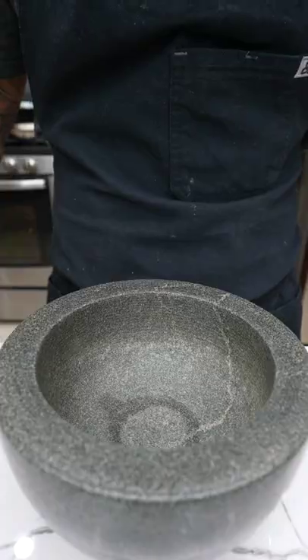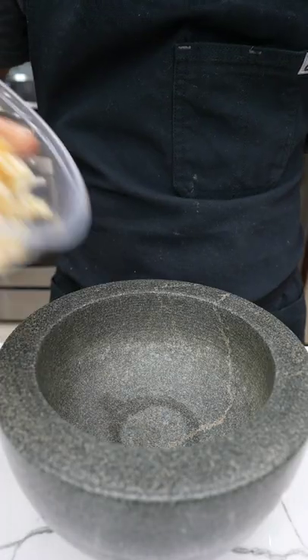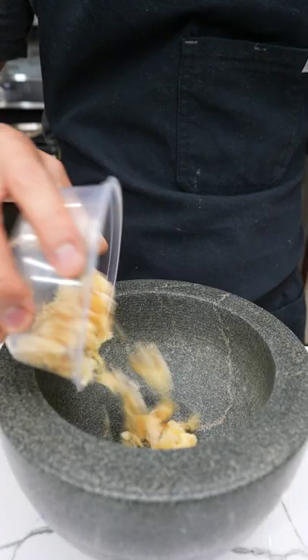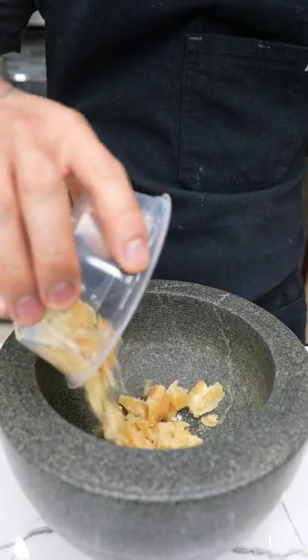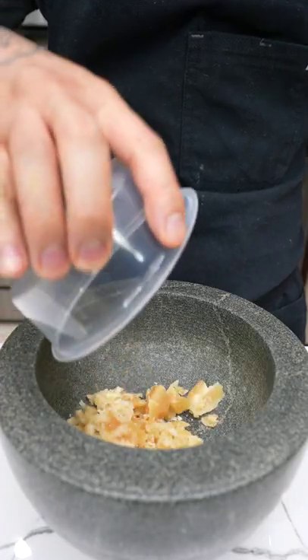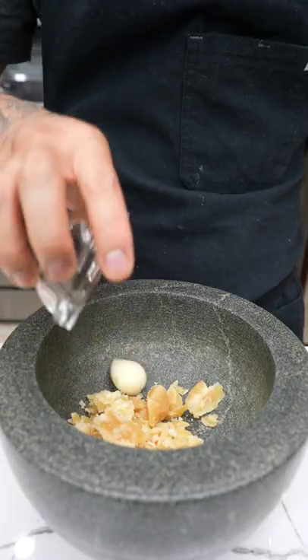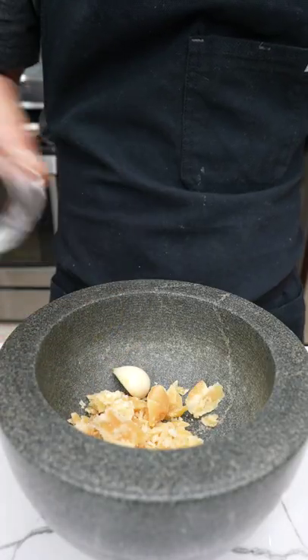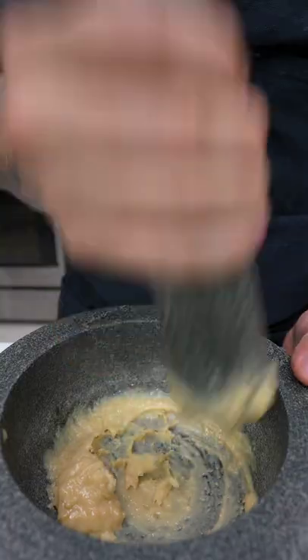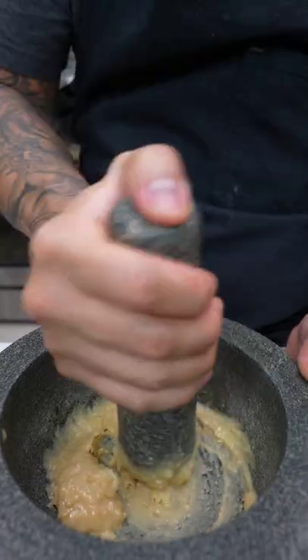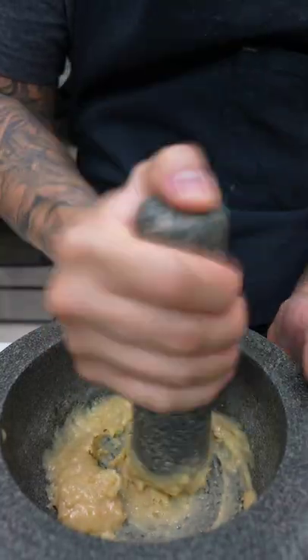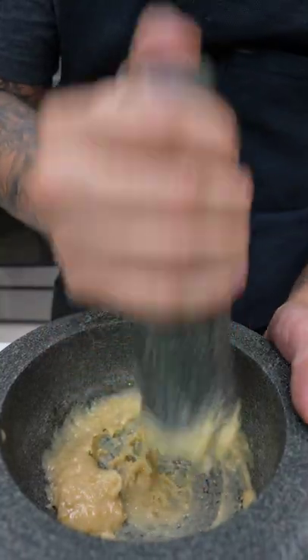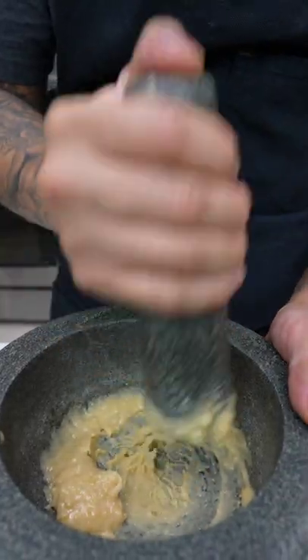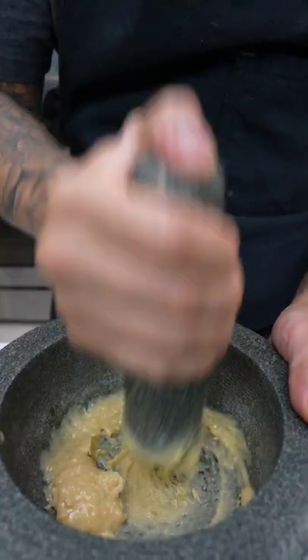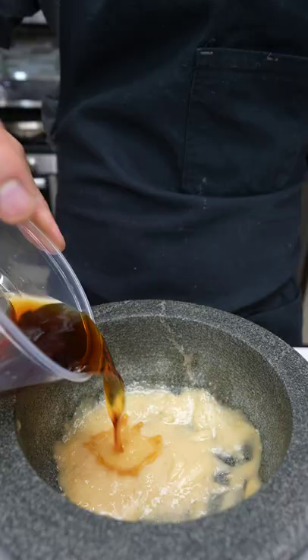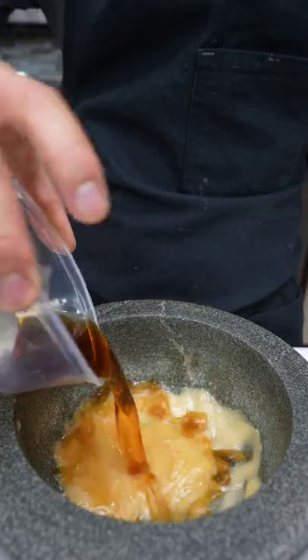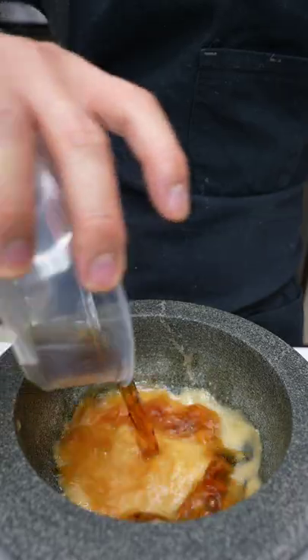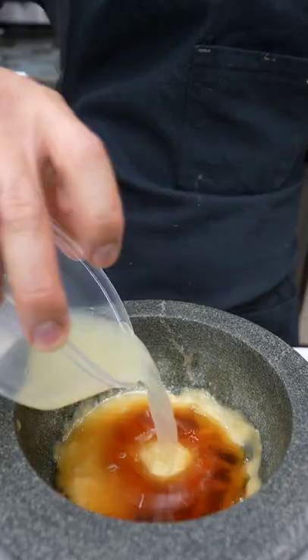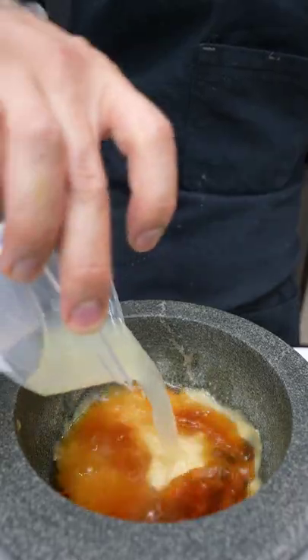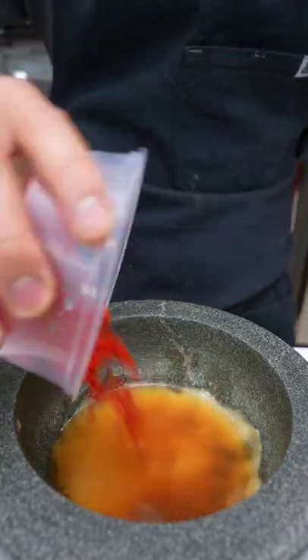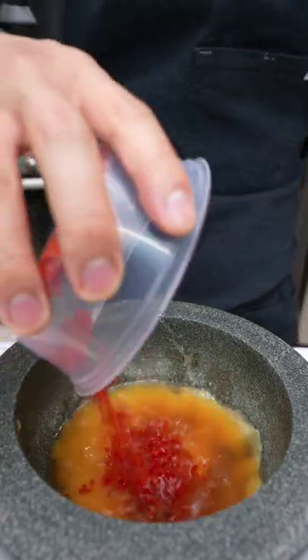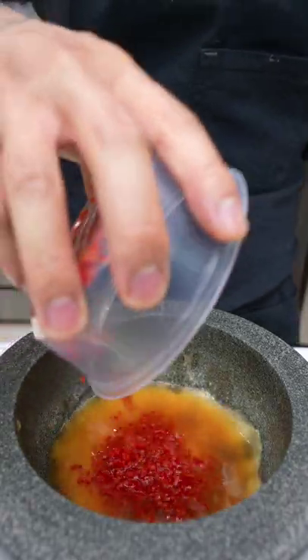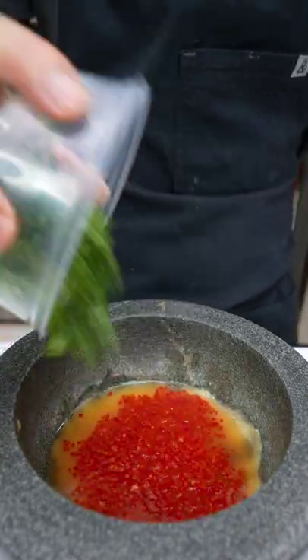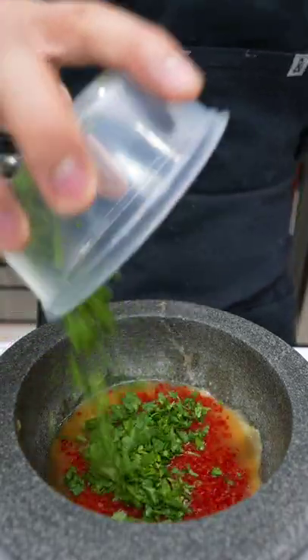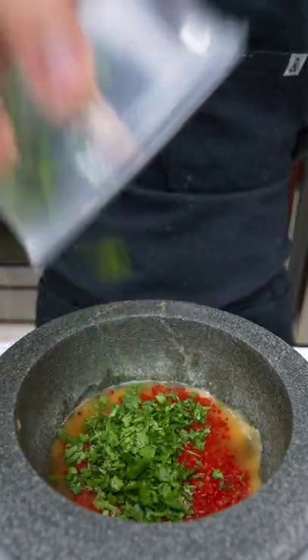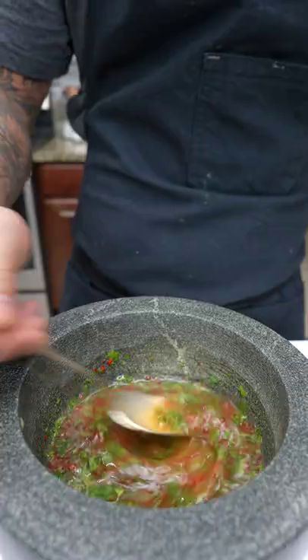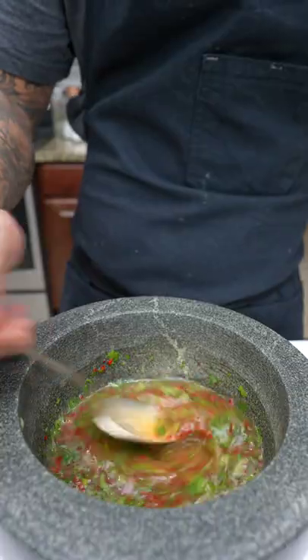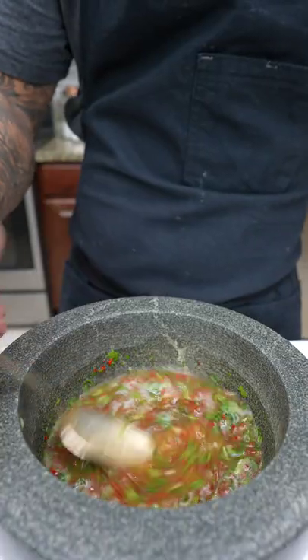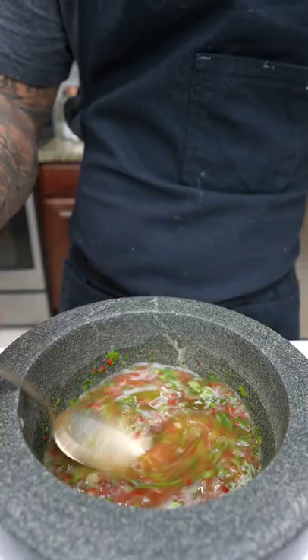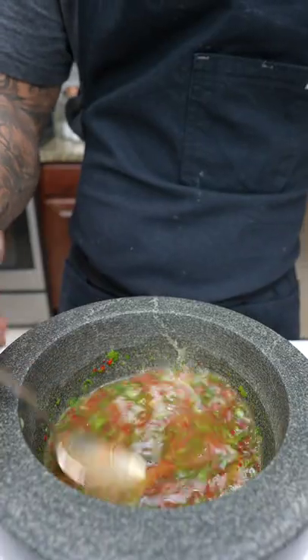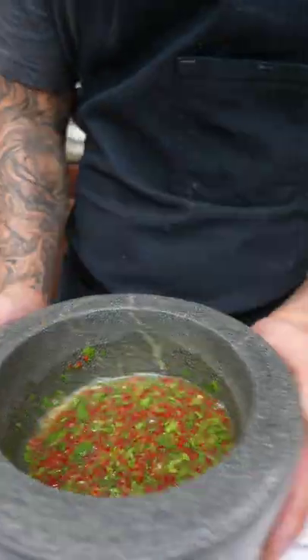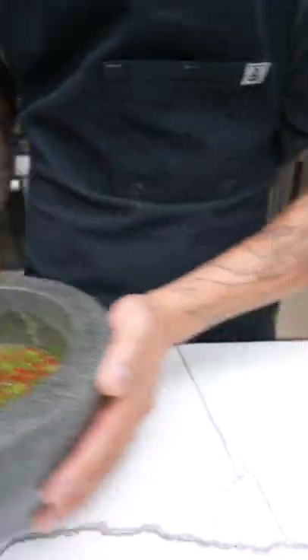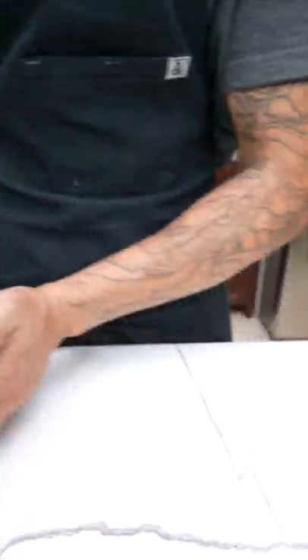For the sauce, add palm sugar, garlic, pound until it becomes a paste, then add fish sauce, lime juice, fresno chili, cilantro, stir until the sugar is dissolved, then set aside.